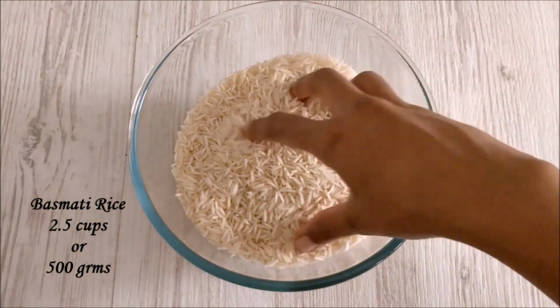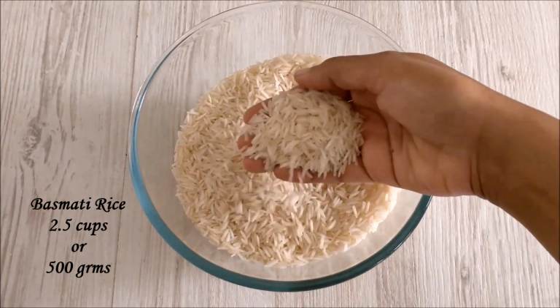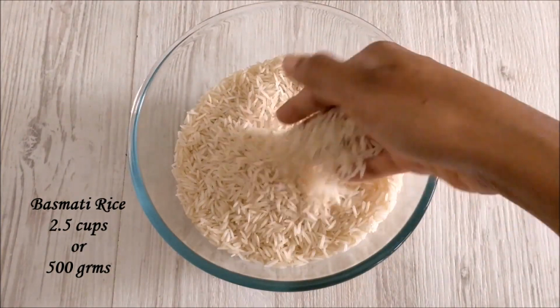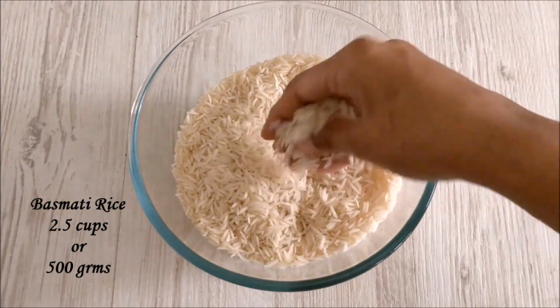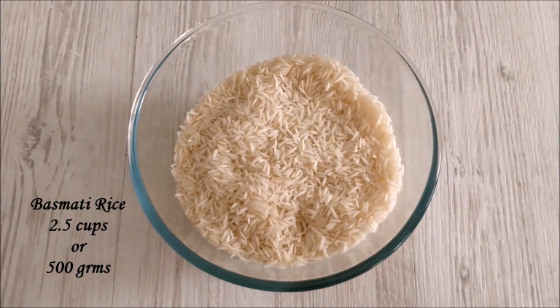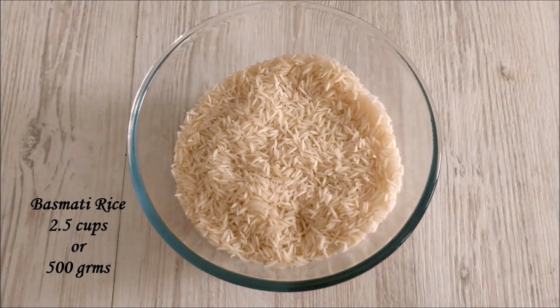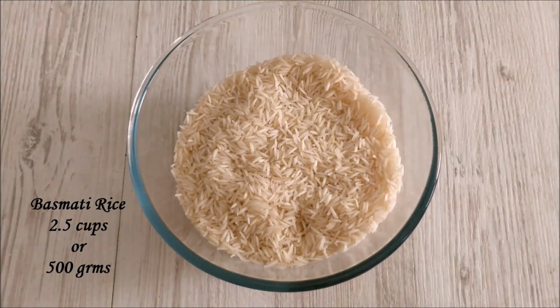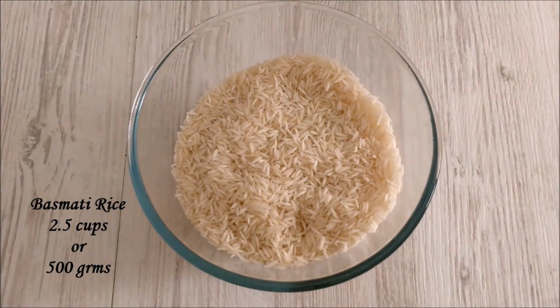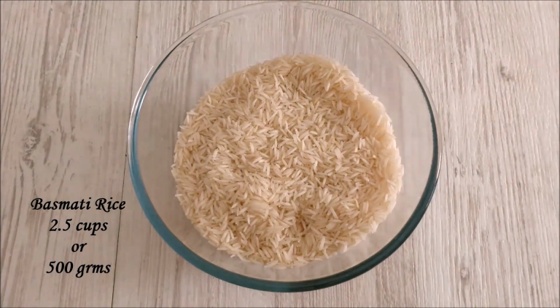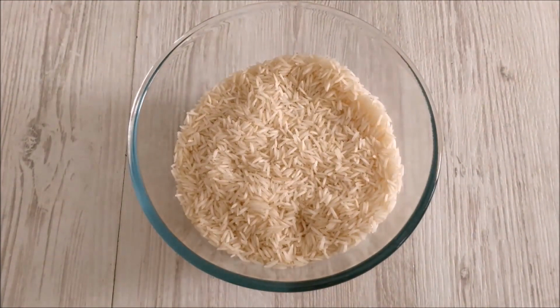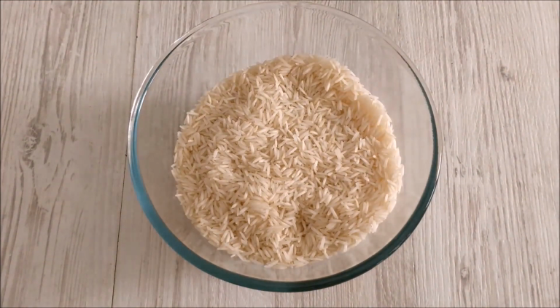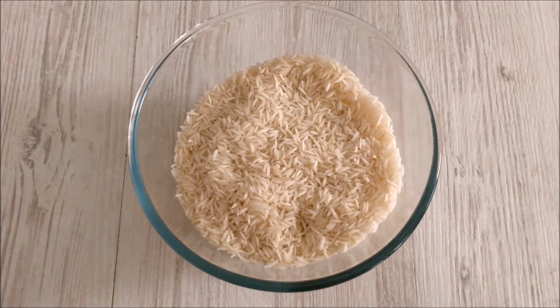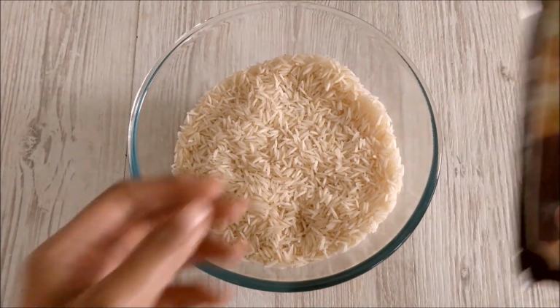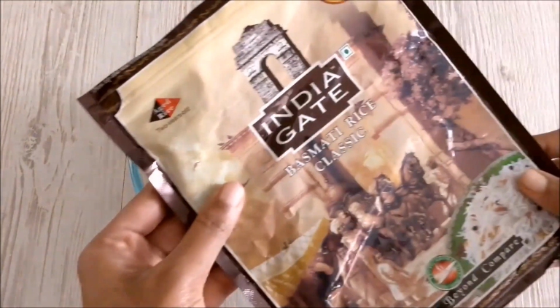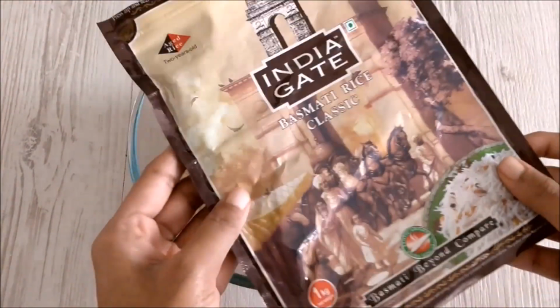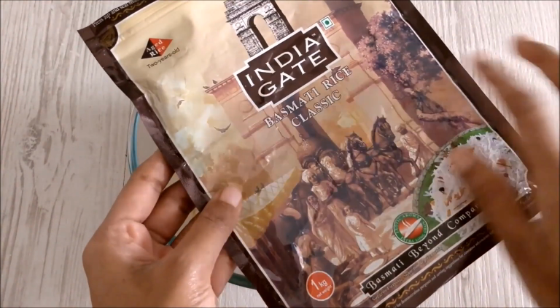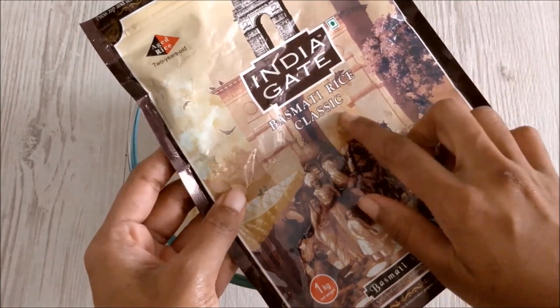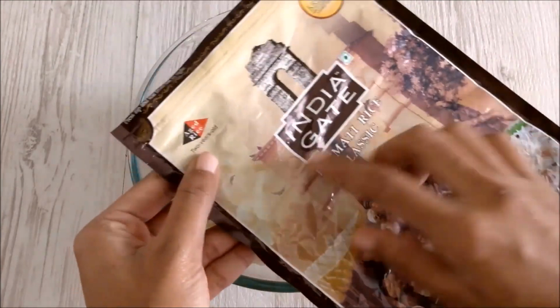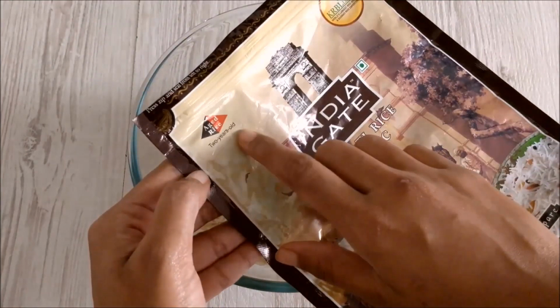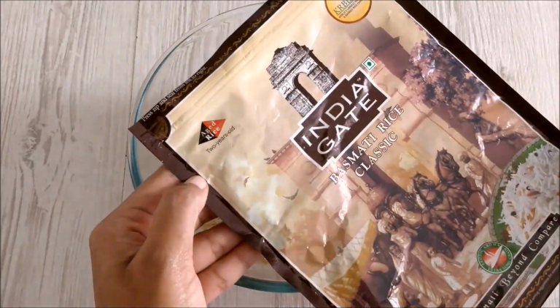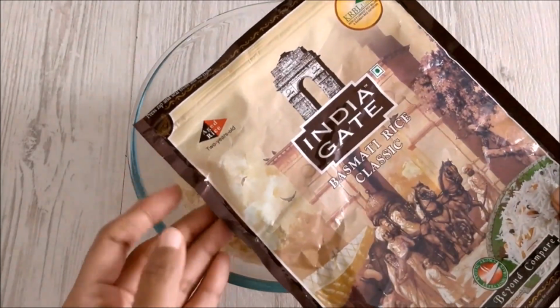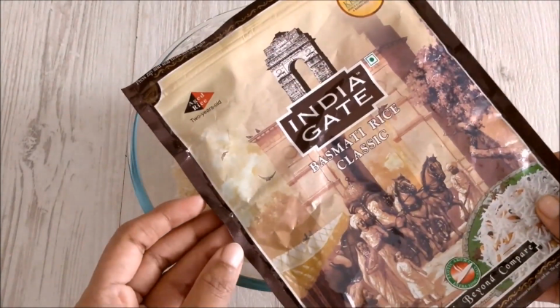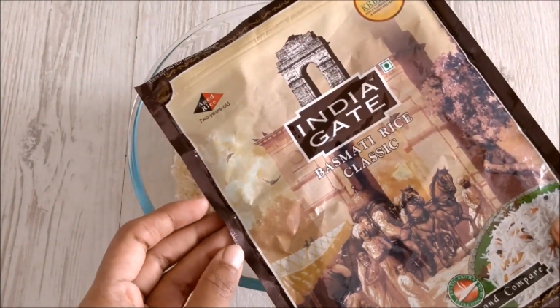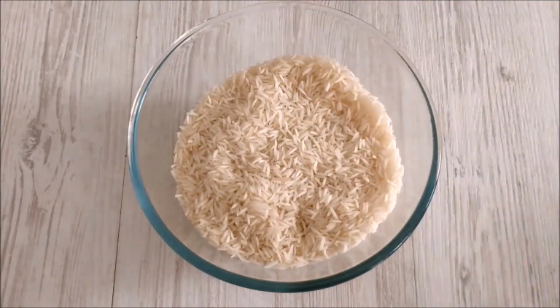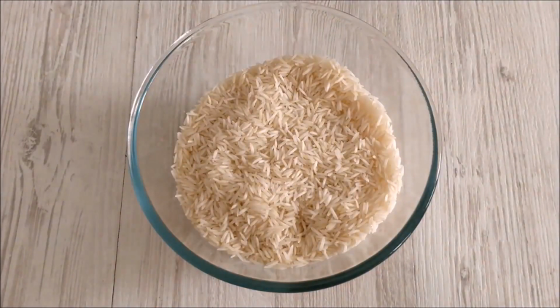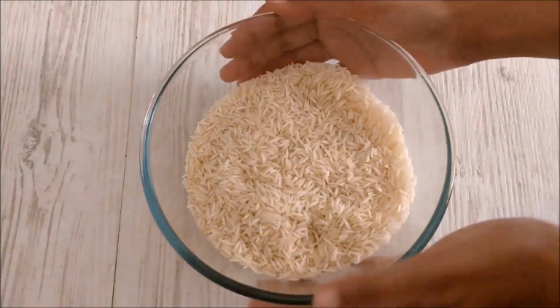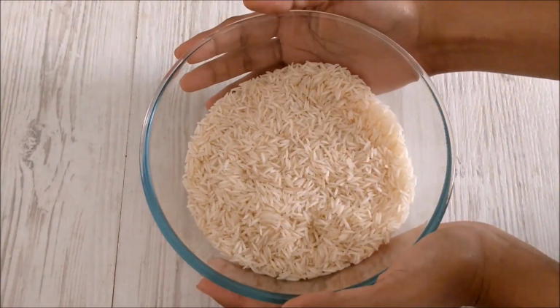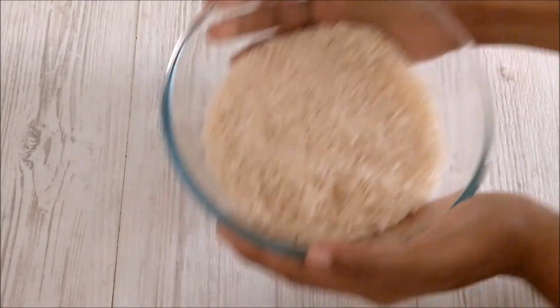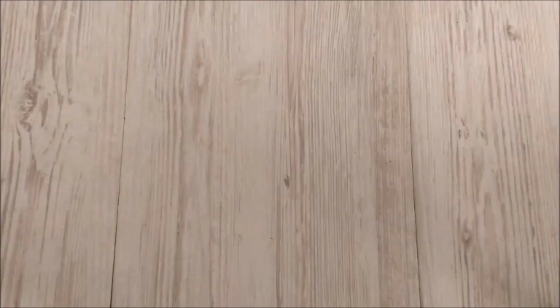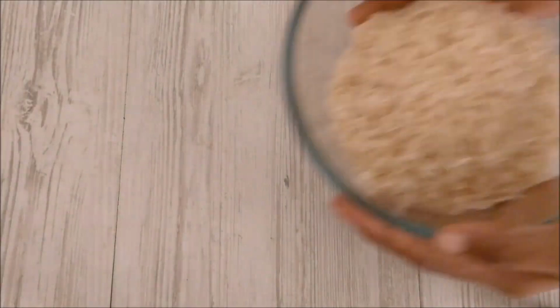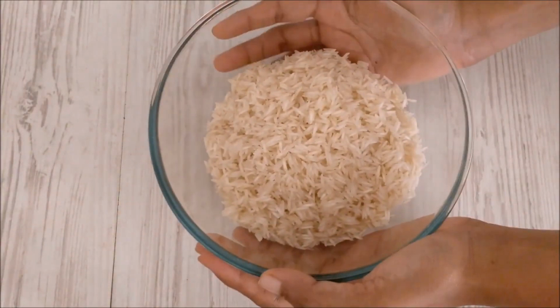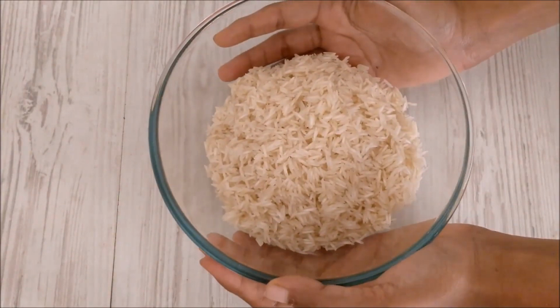Guys, don't compromise on the quality of rice. Use the best flavored basmati rice for perfect taste and texture. I personally prefer India Gate 2-year-old basmati rice. Wash the rice and soak in water for 30 minutes.